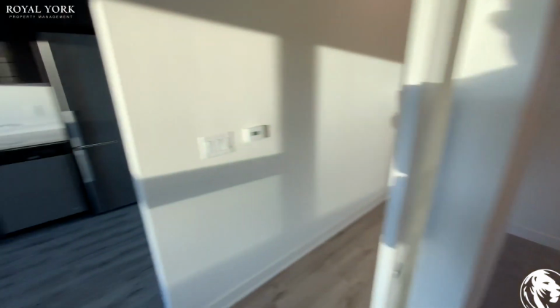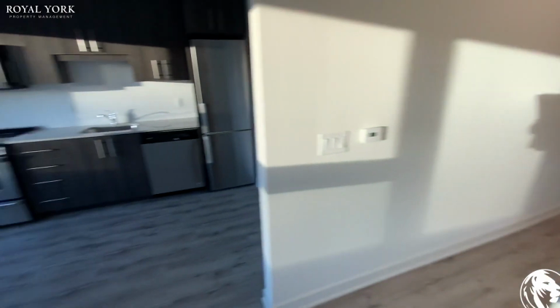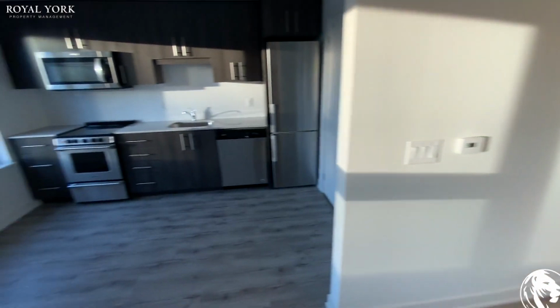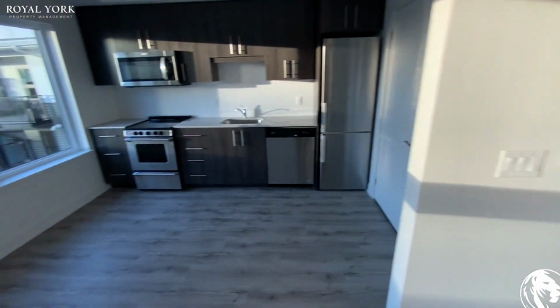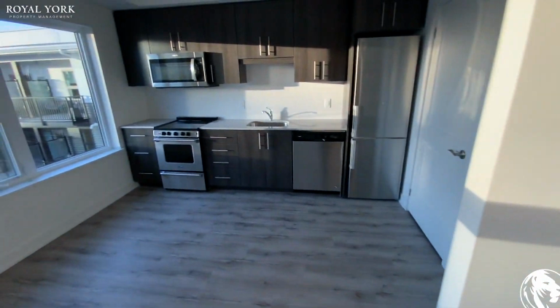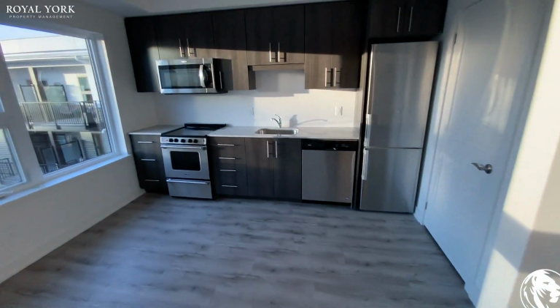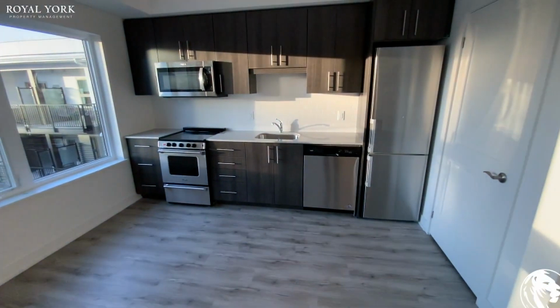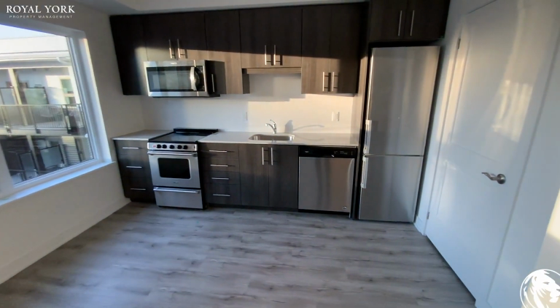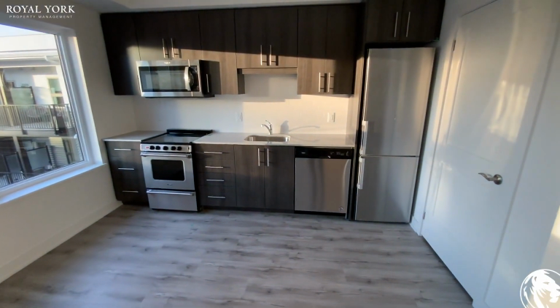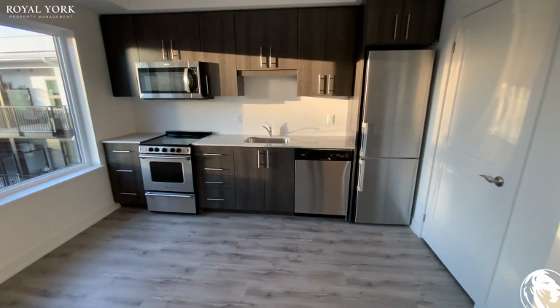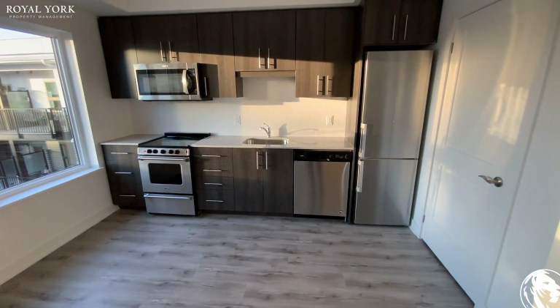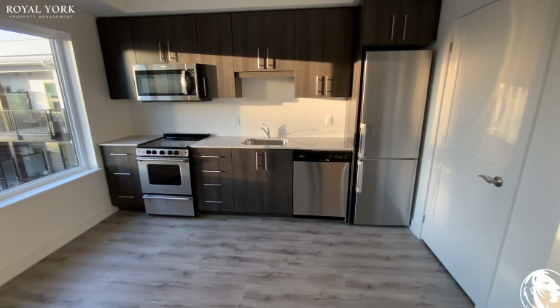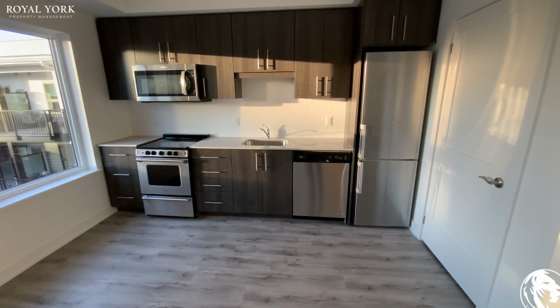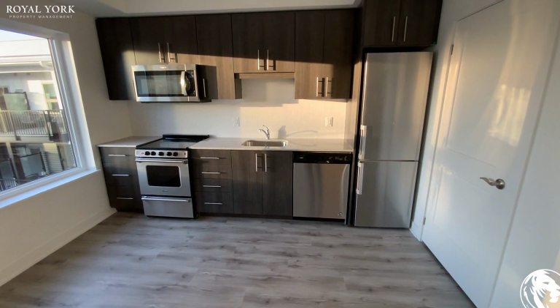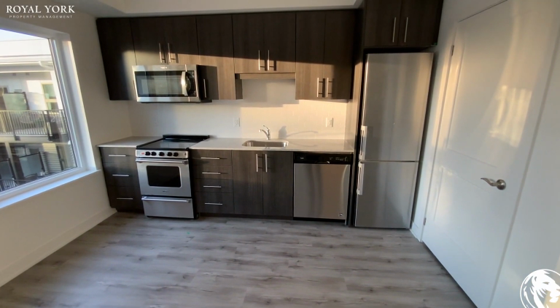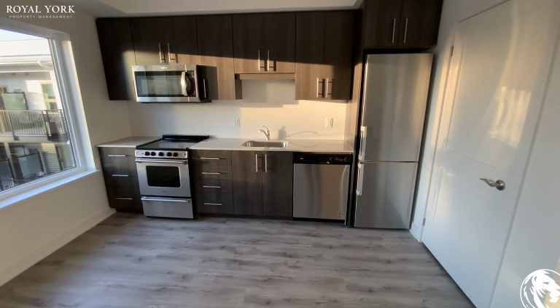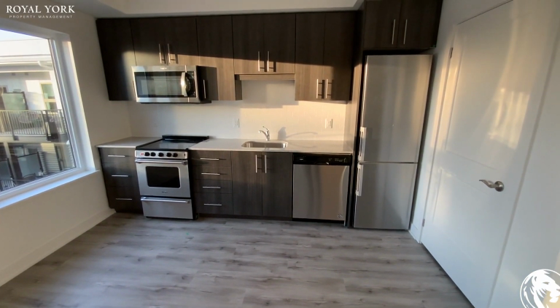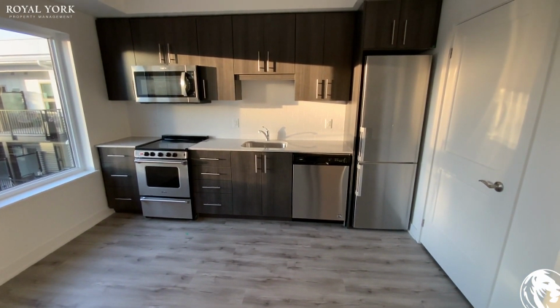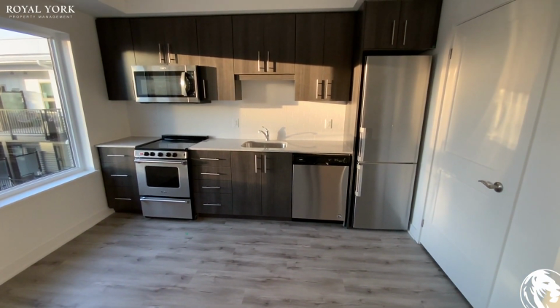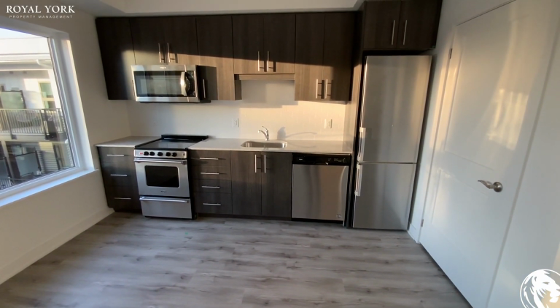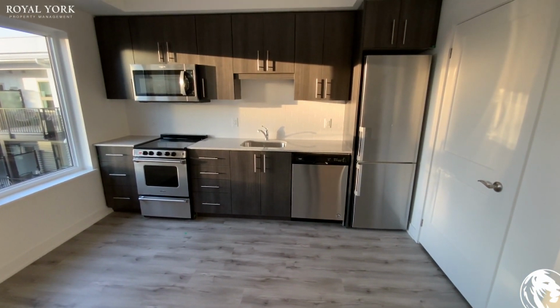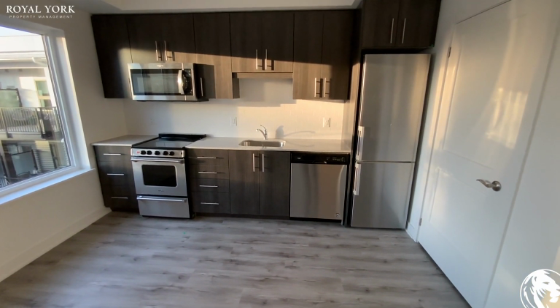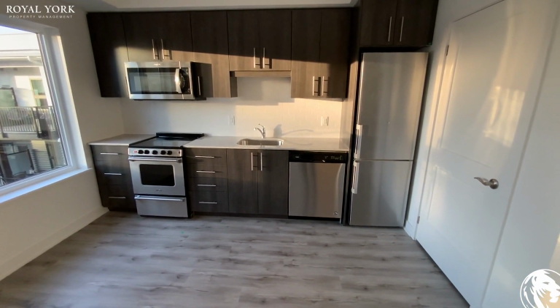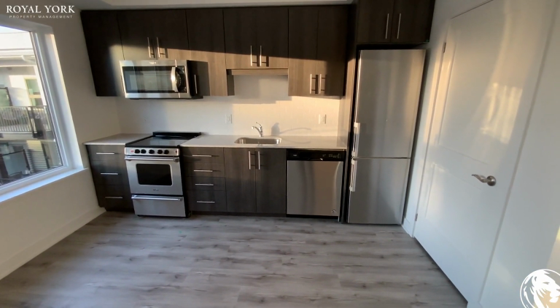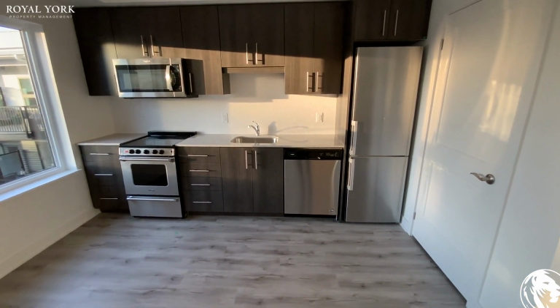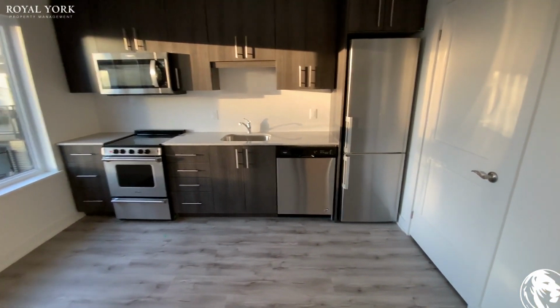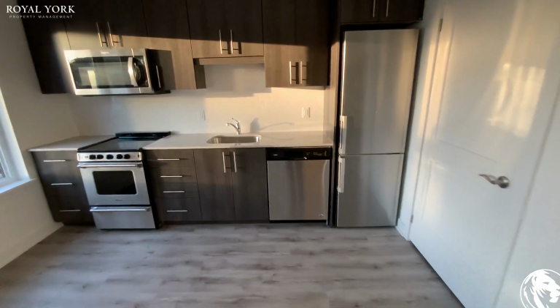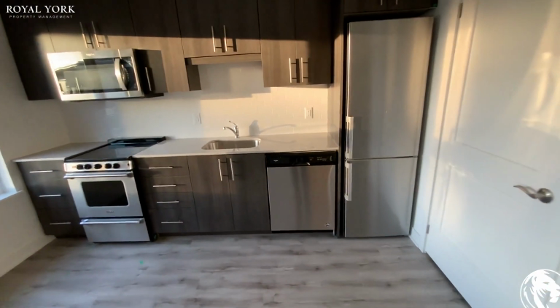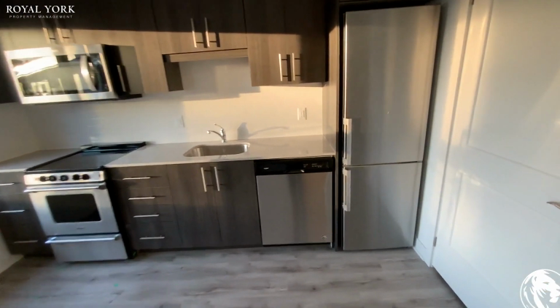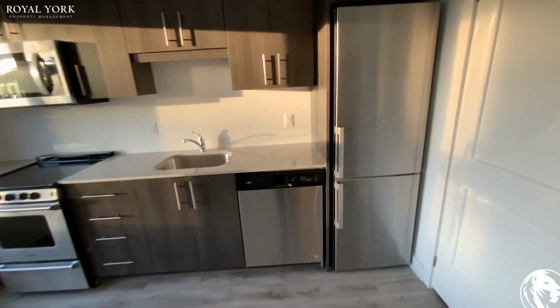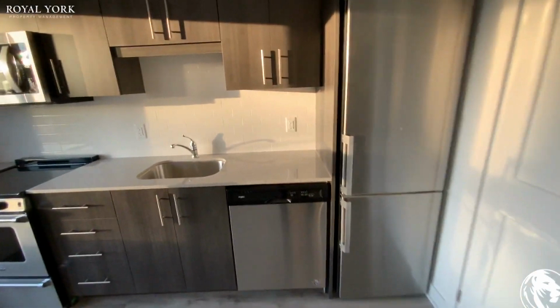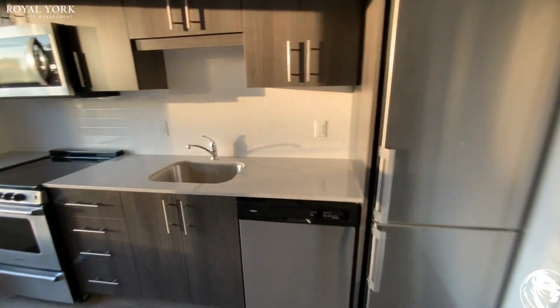Down to my left you can see the kitchen, which has stainless steel appliances — microwave, oven, stove — as well as your stainless steel dishwasher.